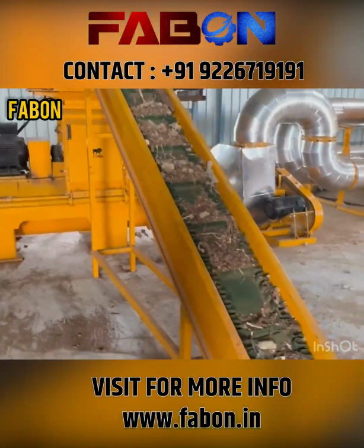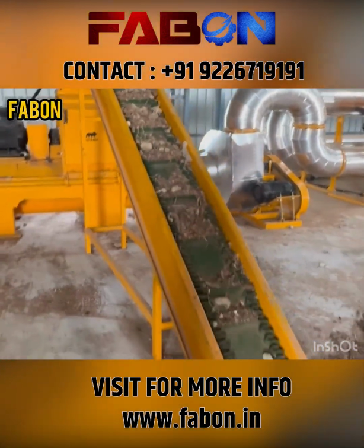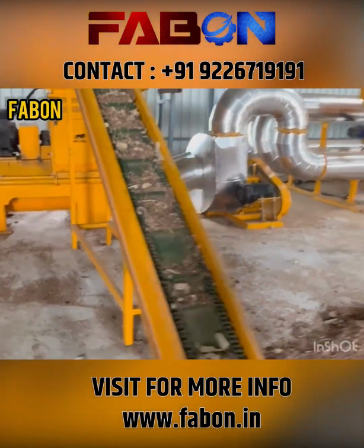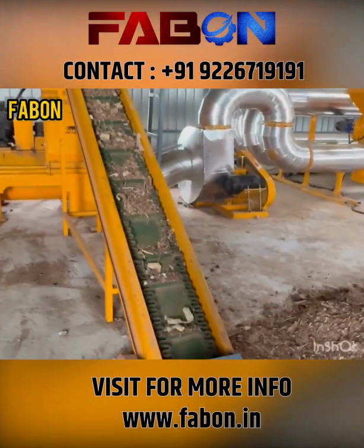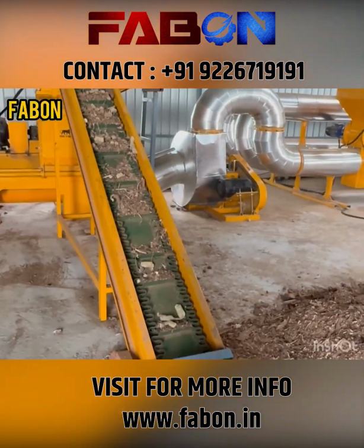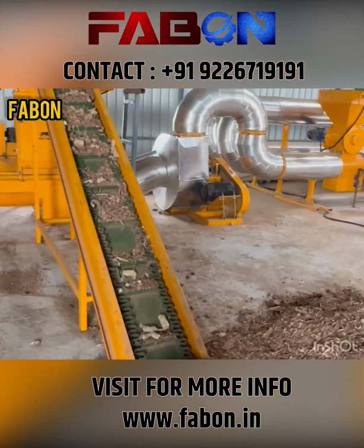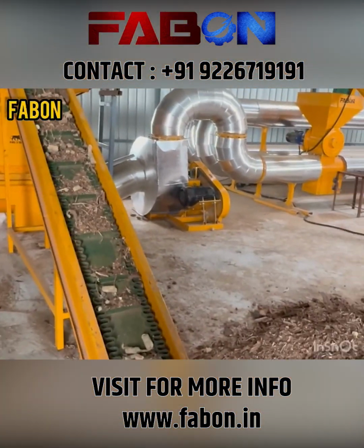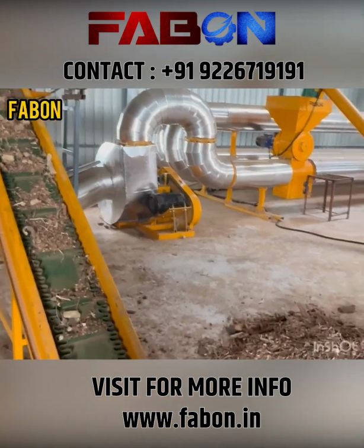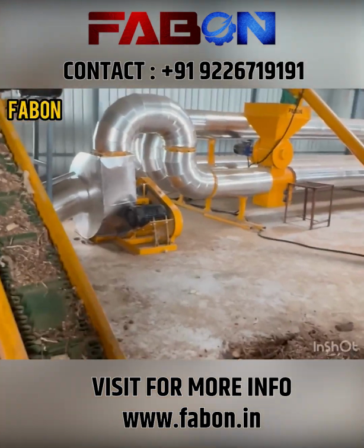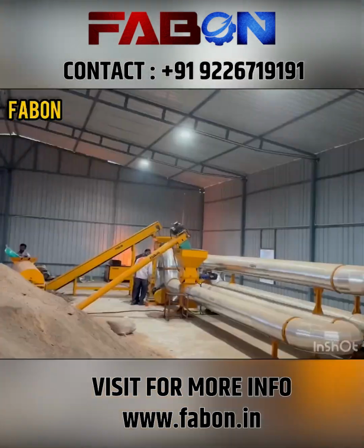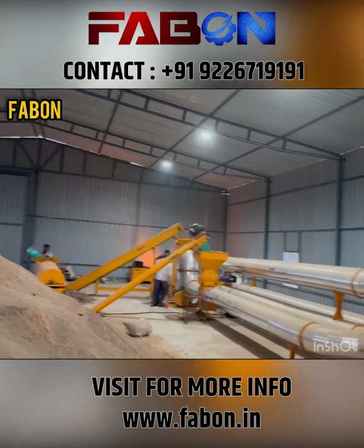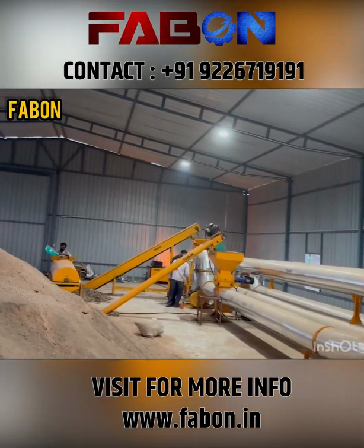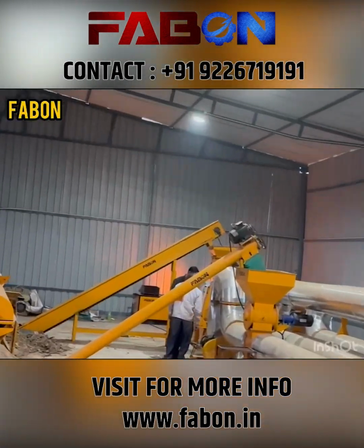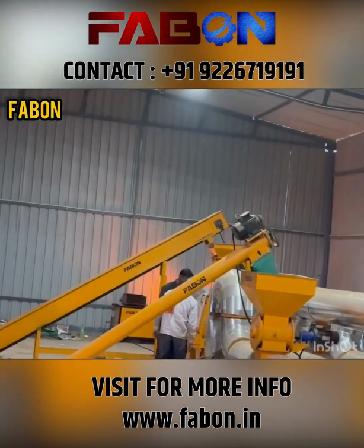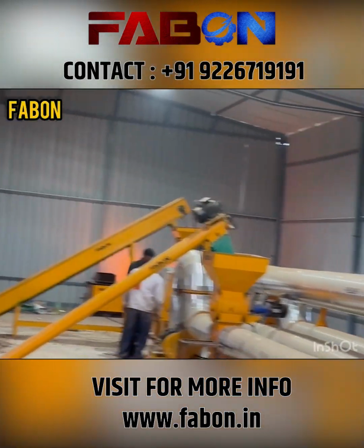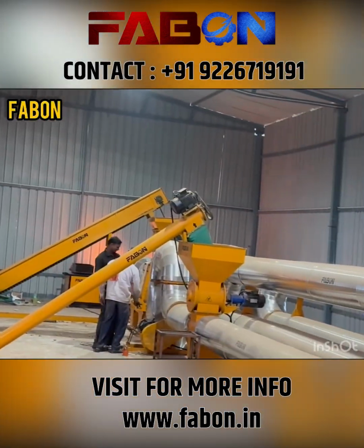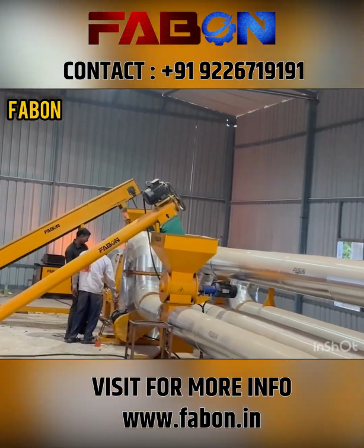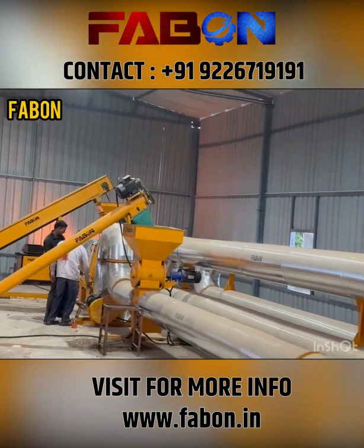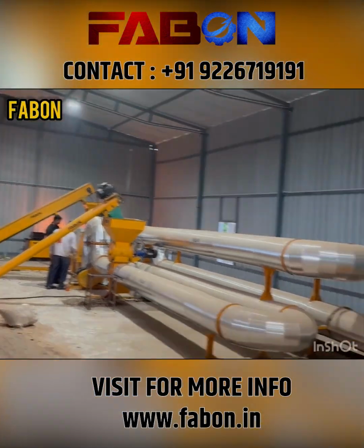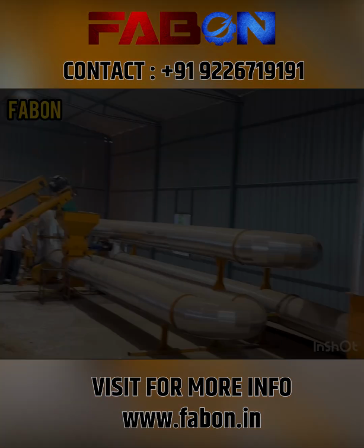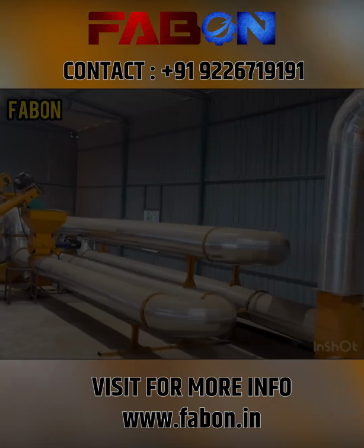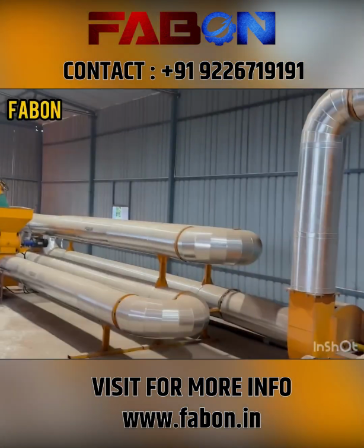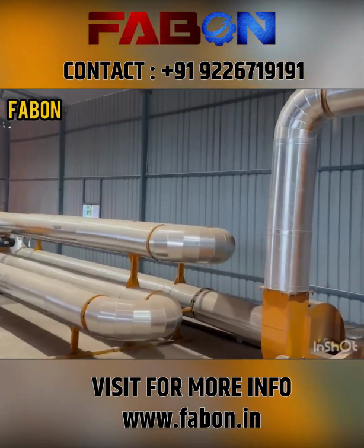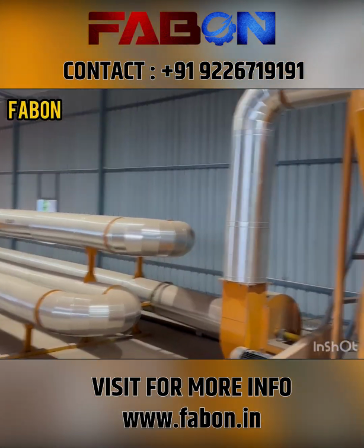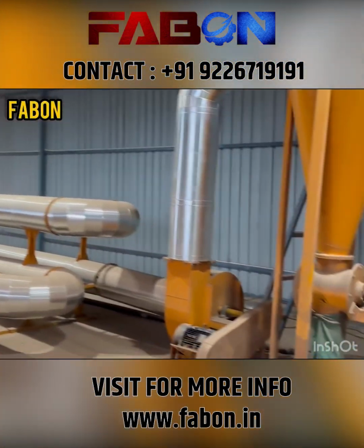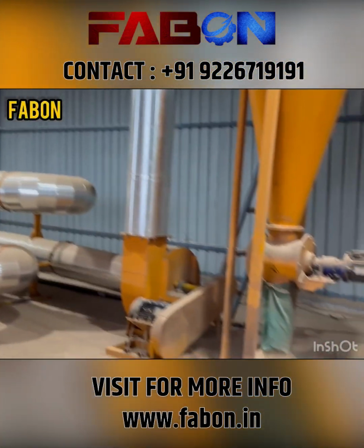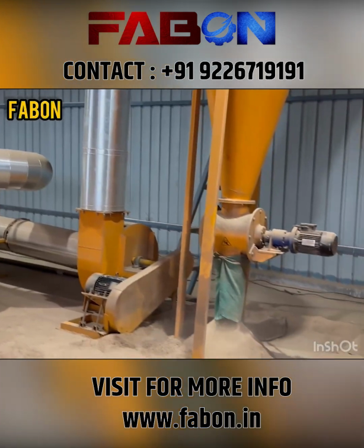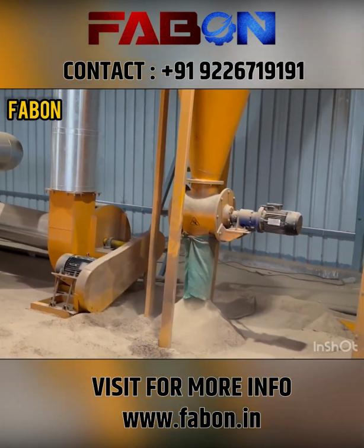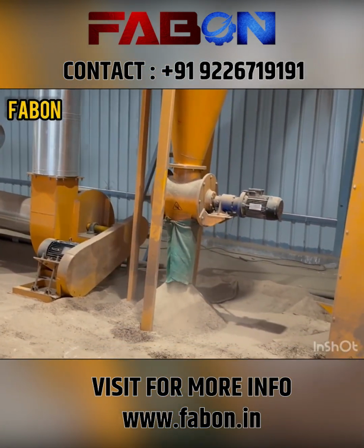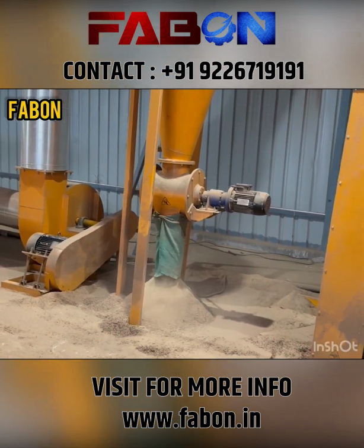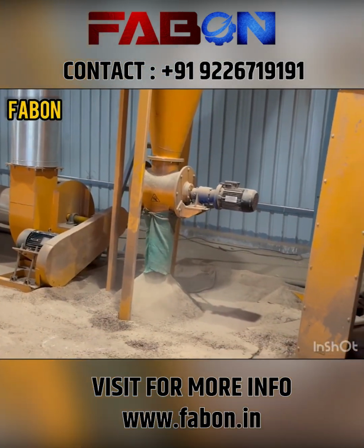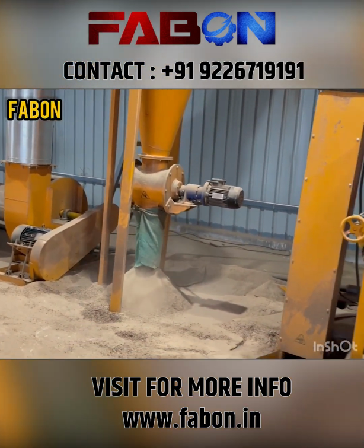After precision drying for high-quality pellets, the material moves into the mixer and storage section, ready for the pelletization process.